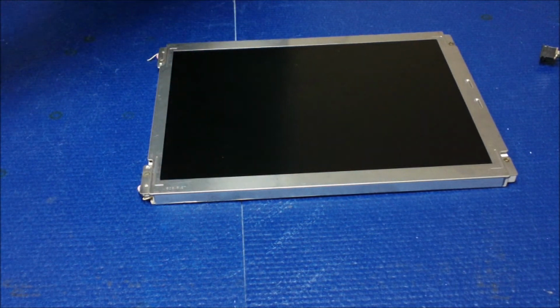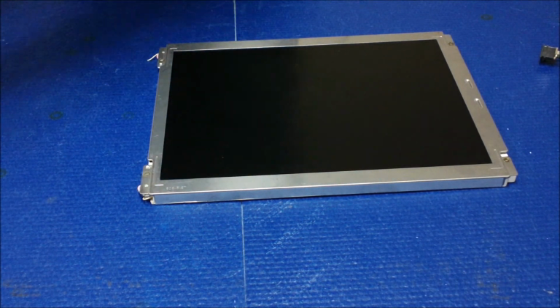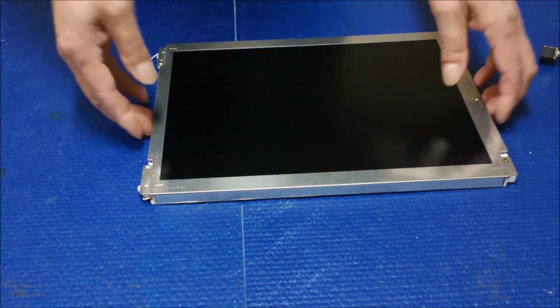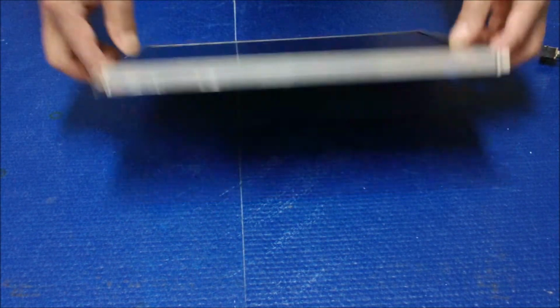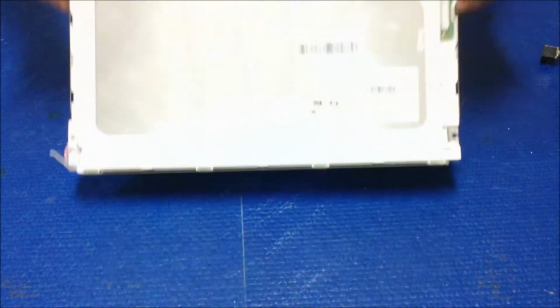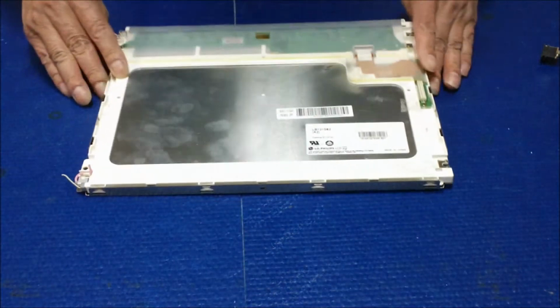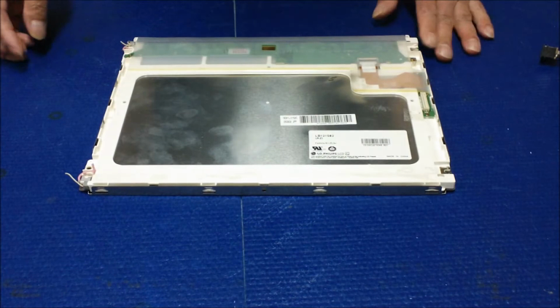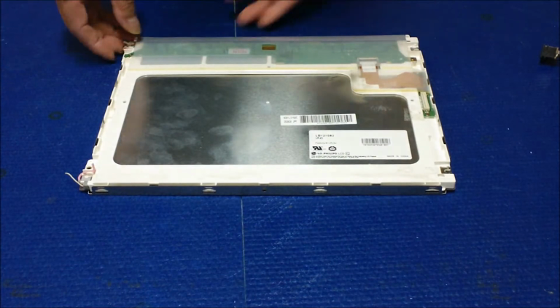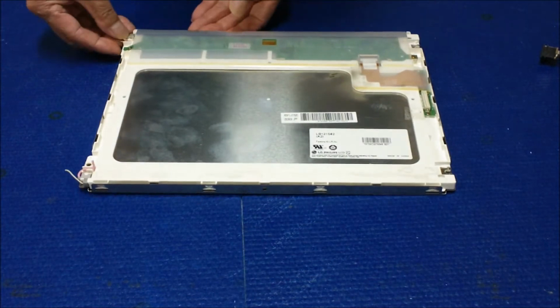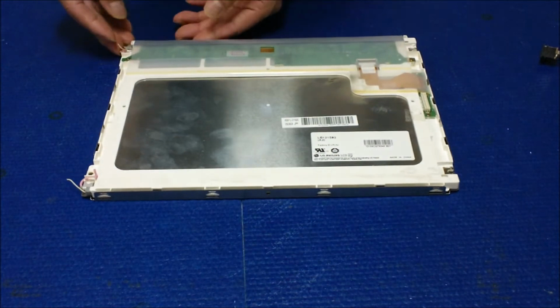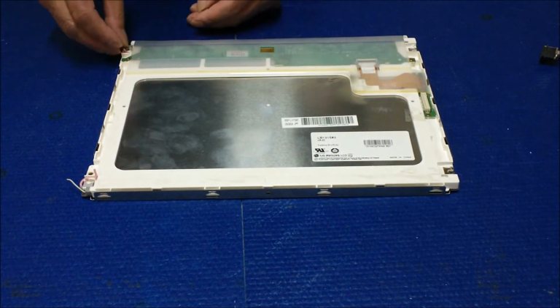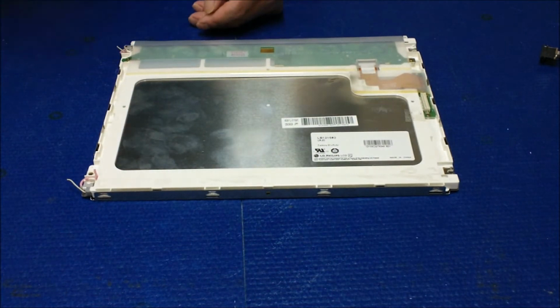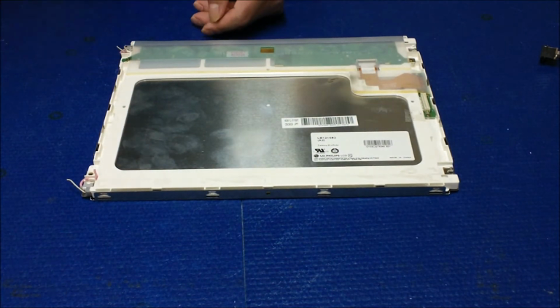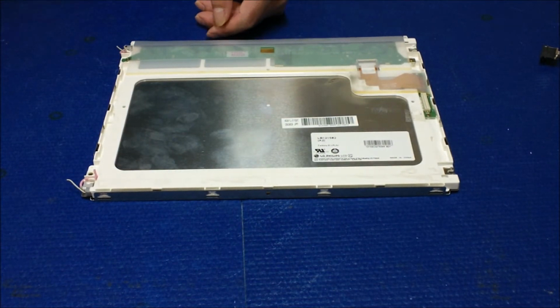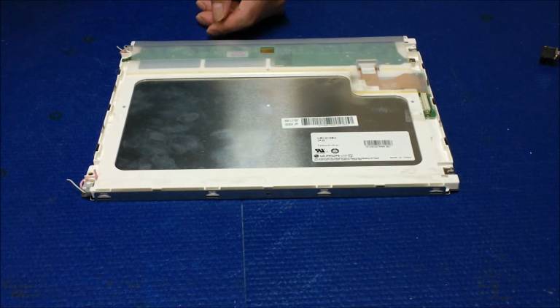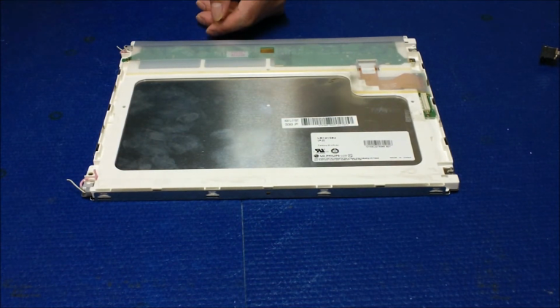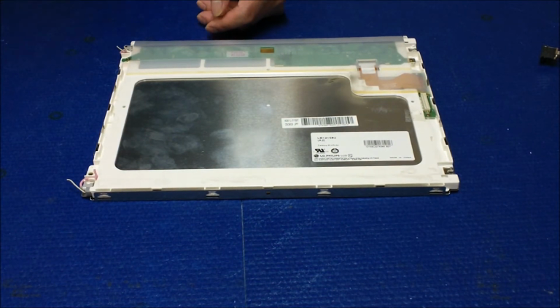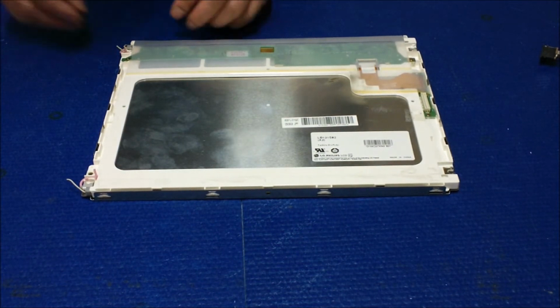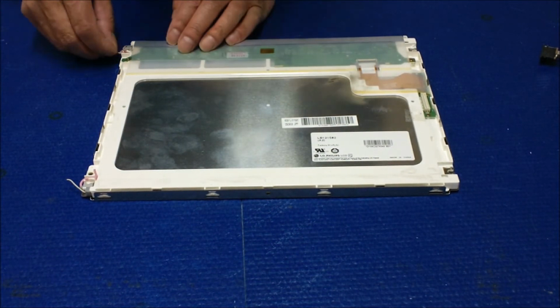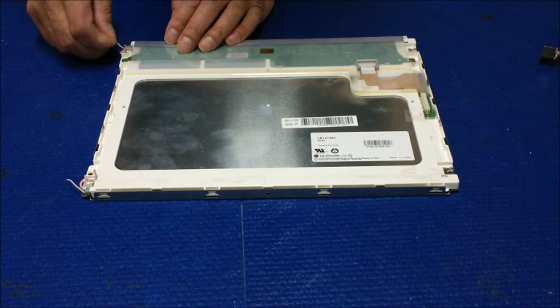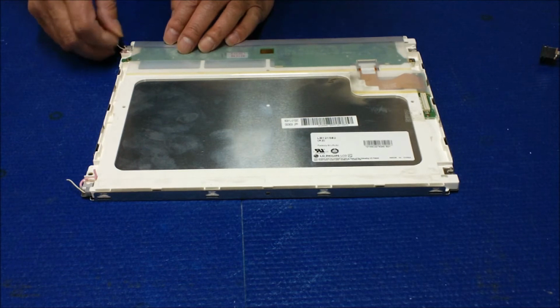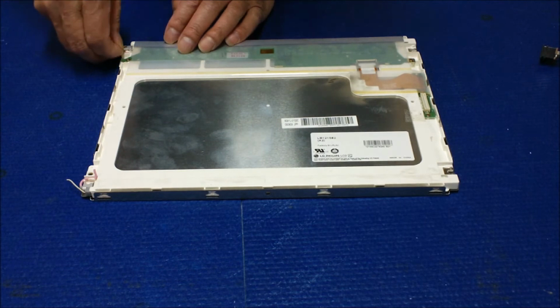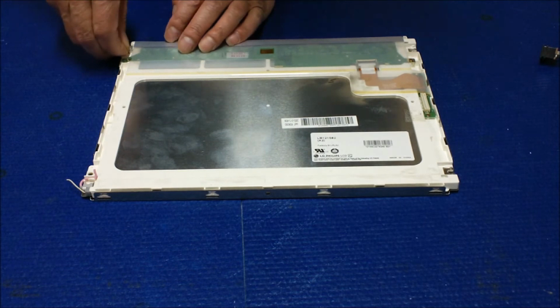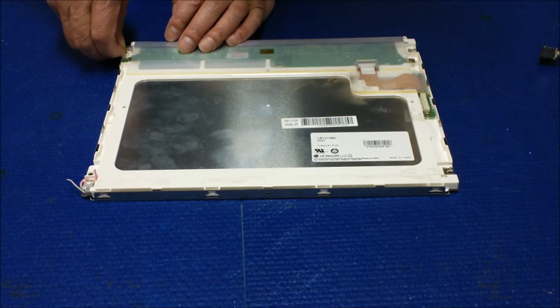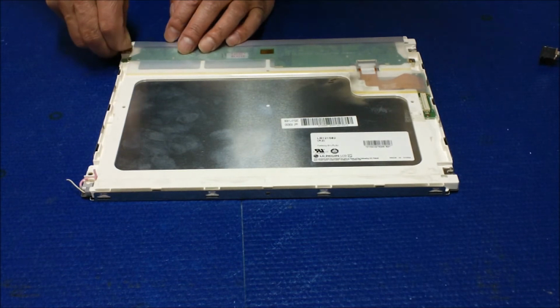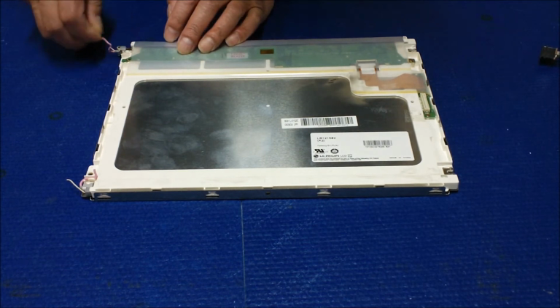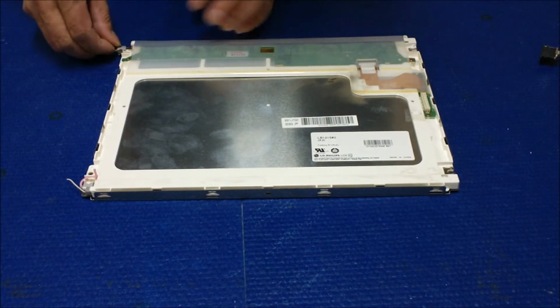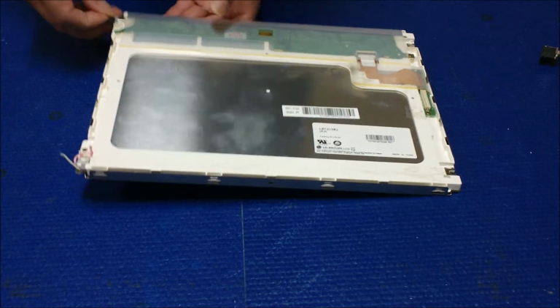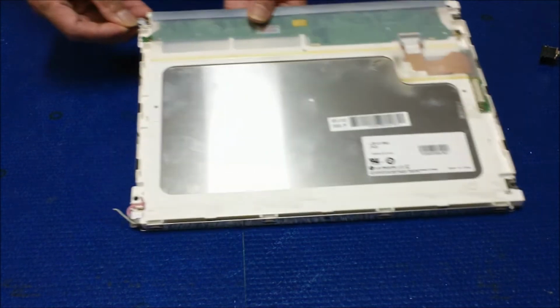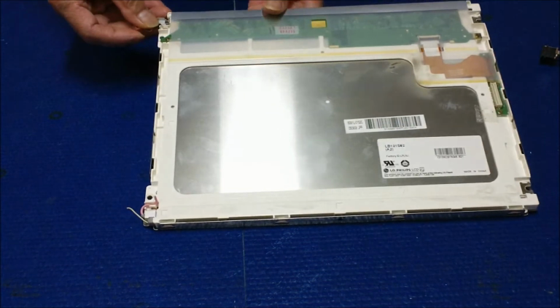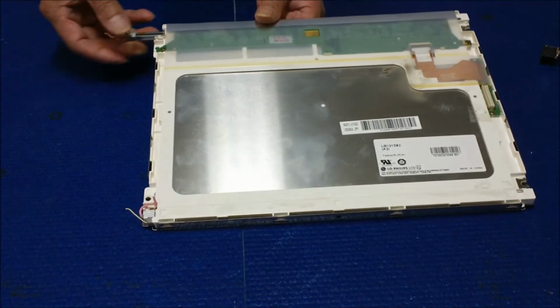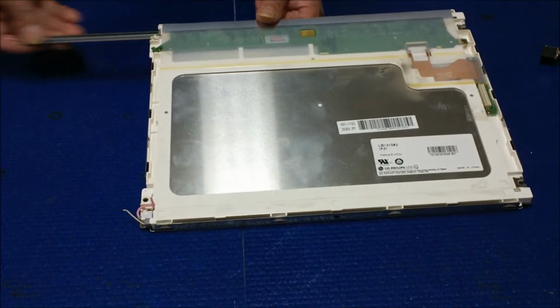Set that aside and flip over. Then you're going to slowly take this wire out — just push it out.